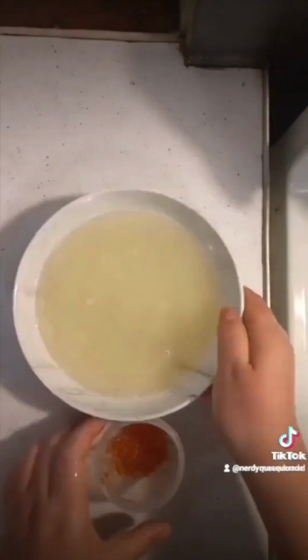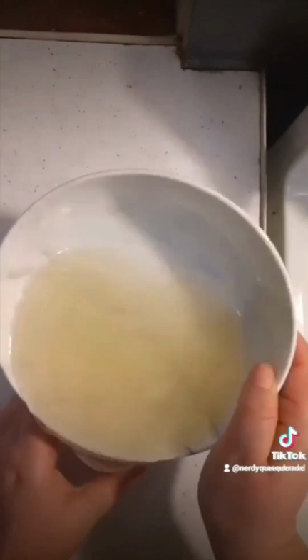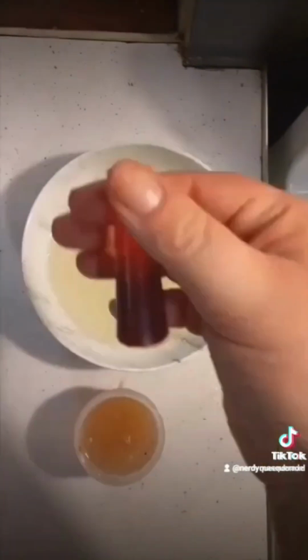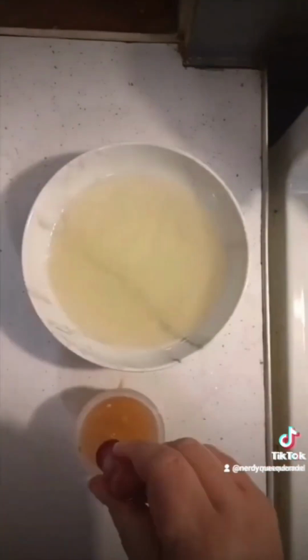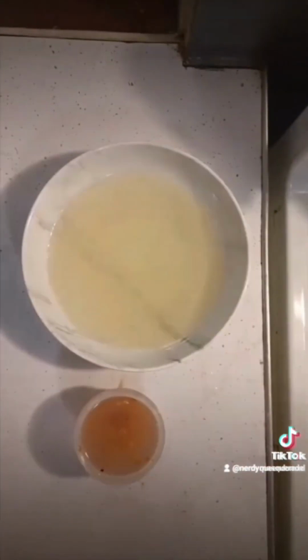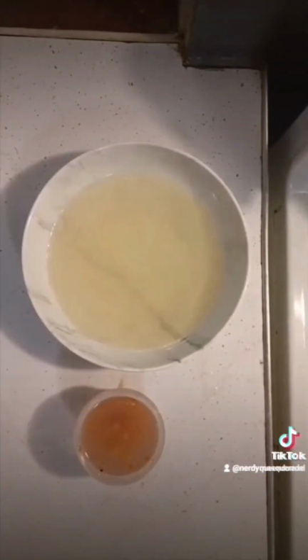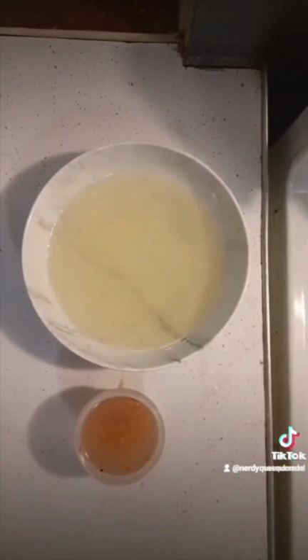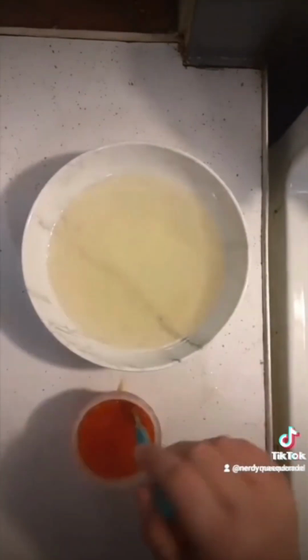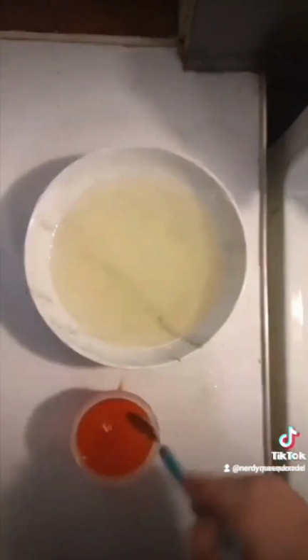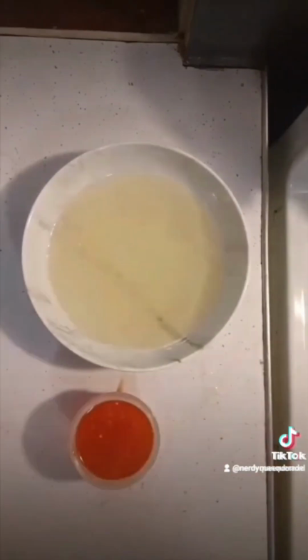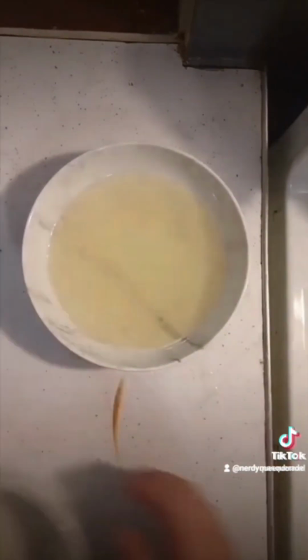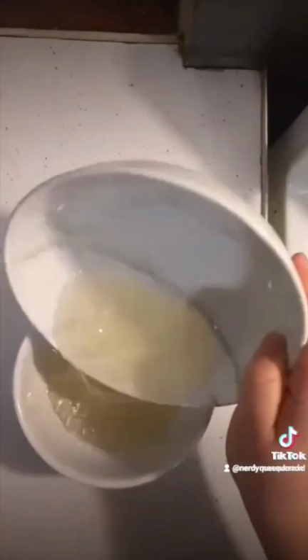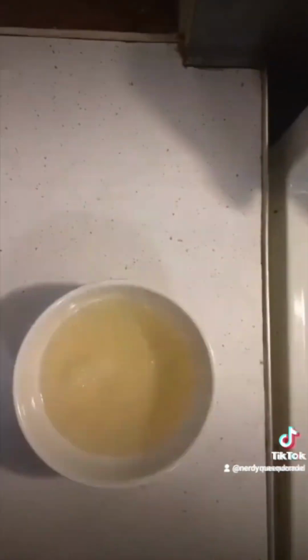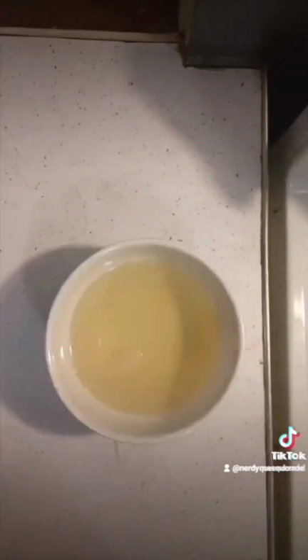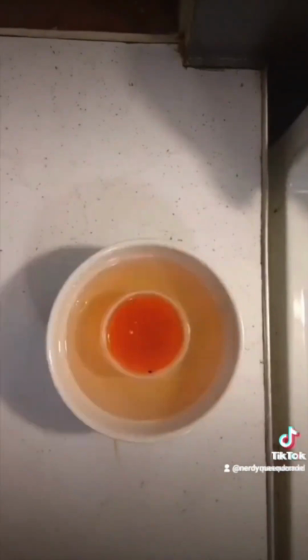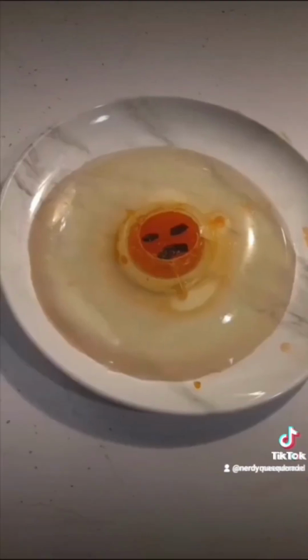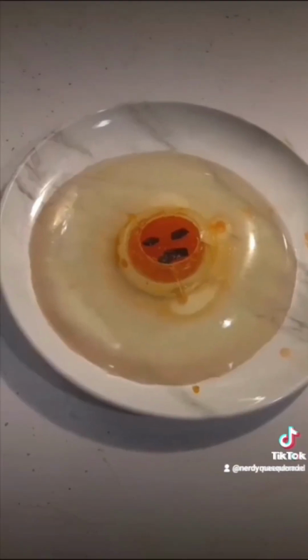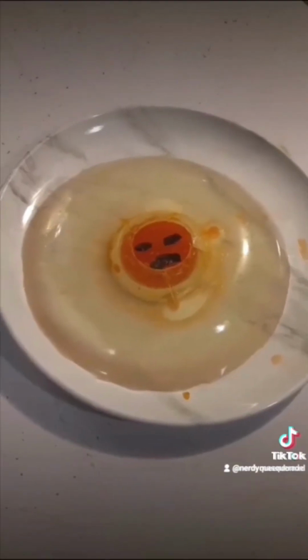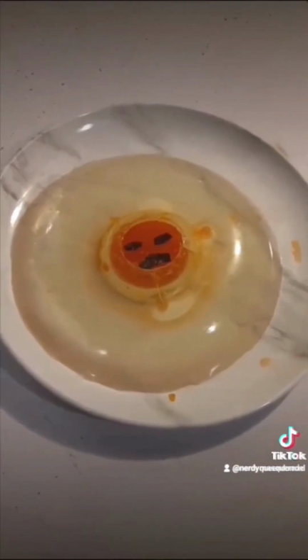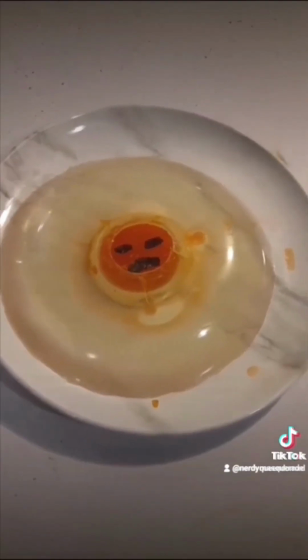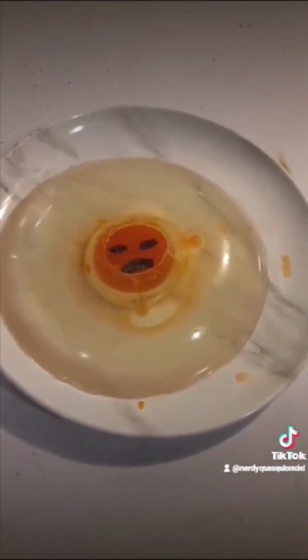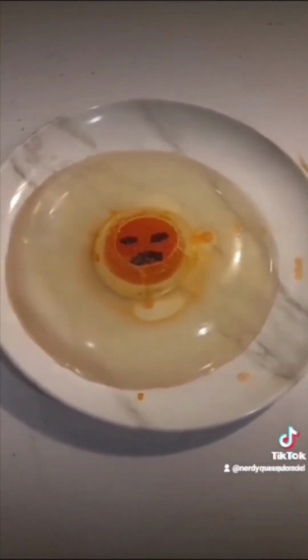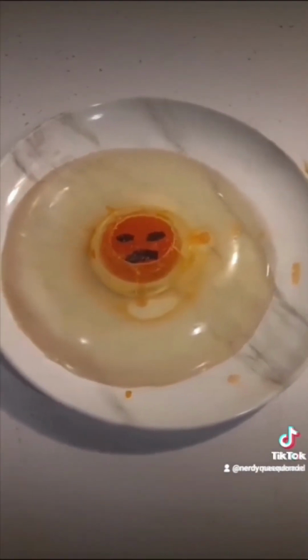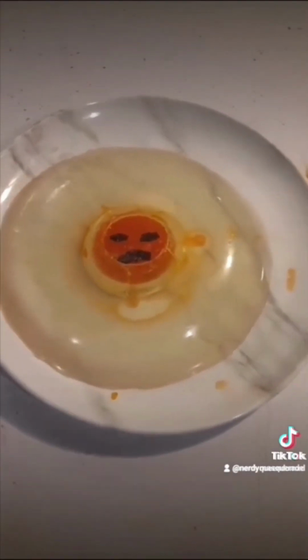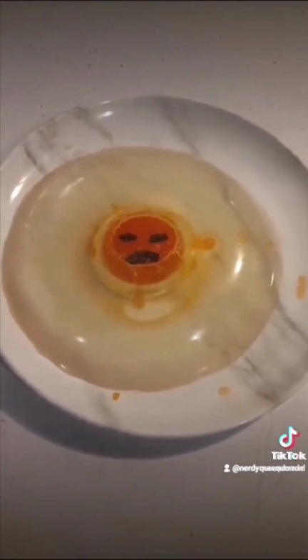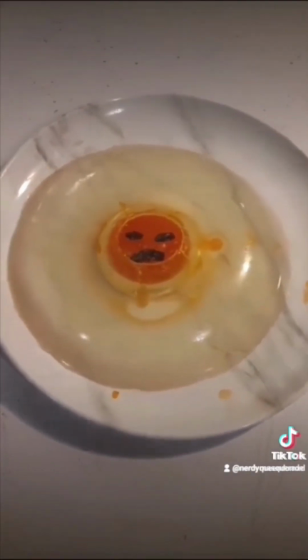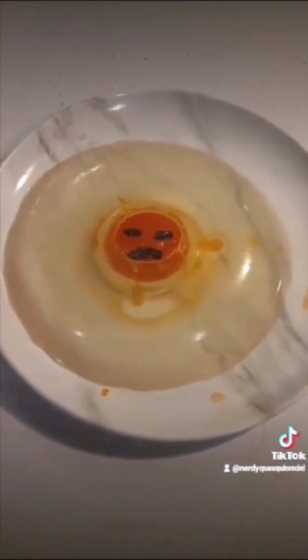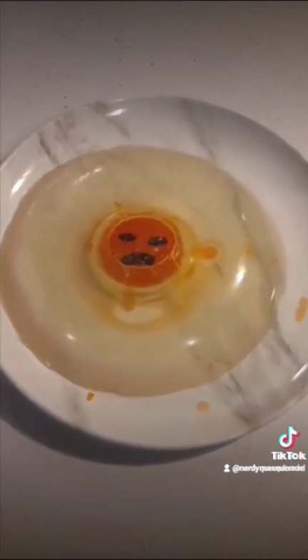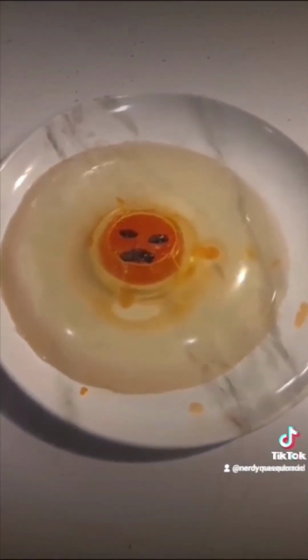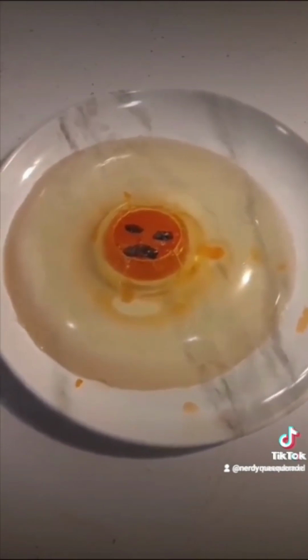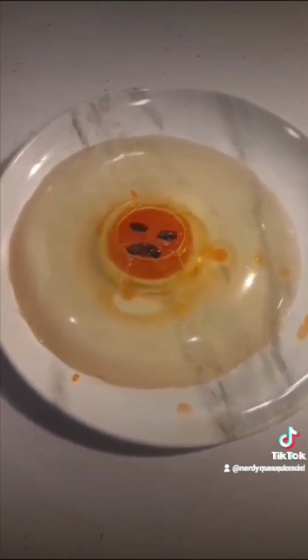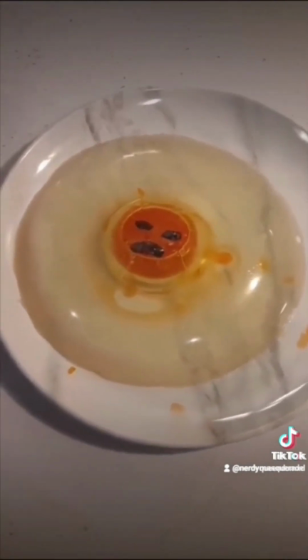If I was going to do this again, I'd slice up the white gelatin into tiny pieces. And instead of putting the salmon roe into gelatin, I'd actually place it on top.